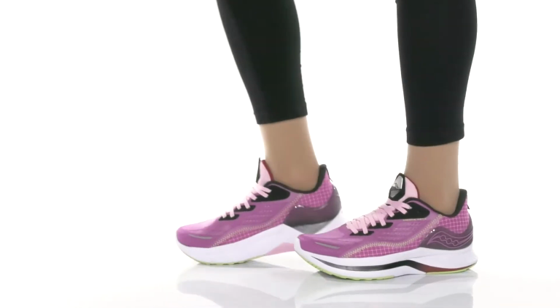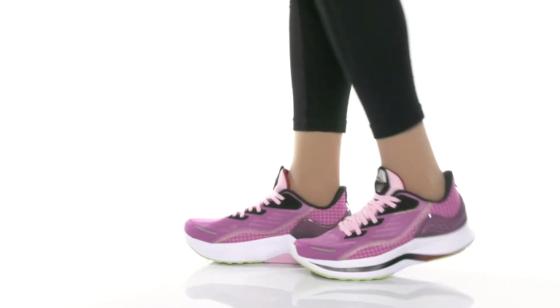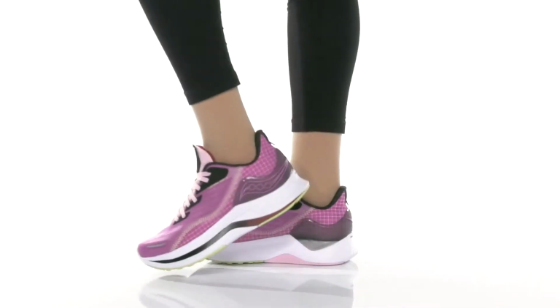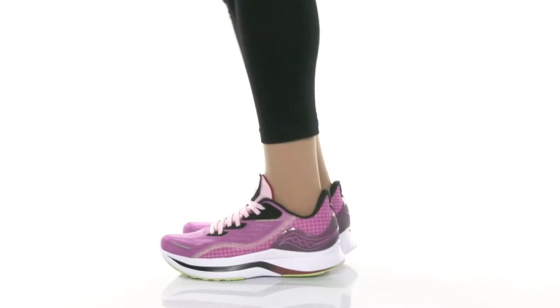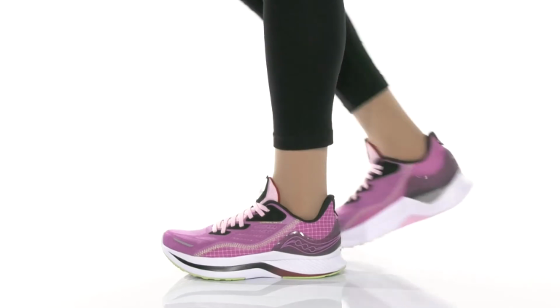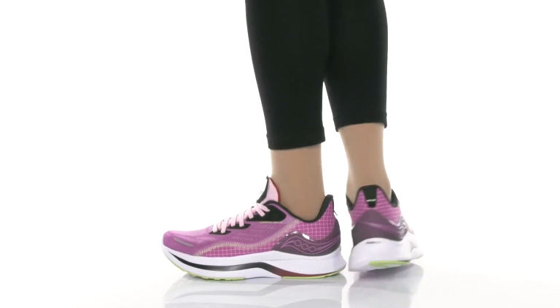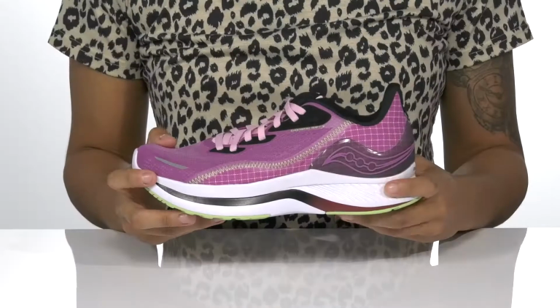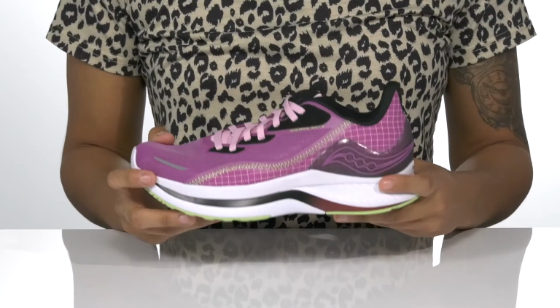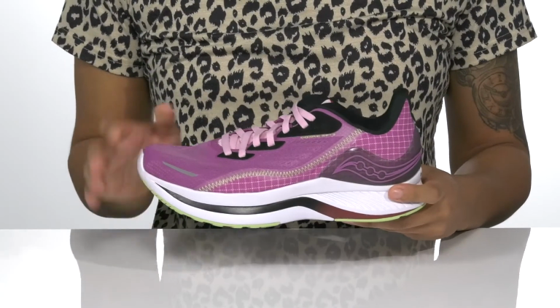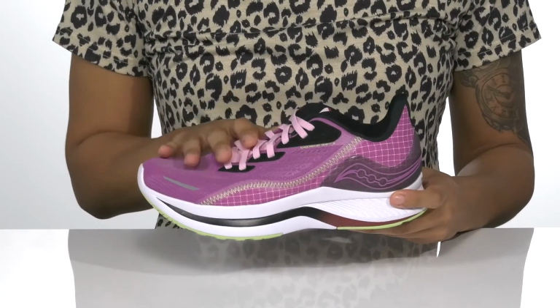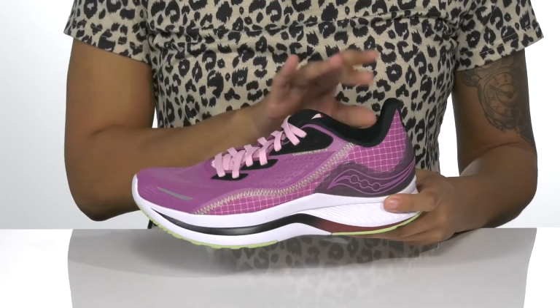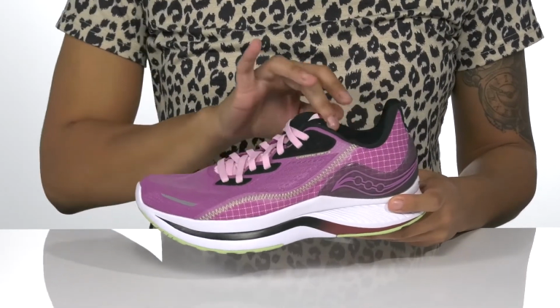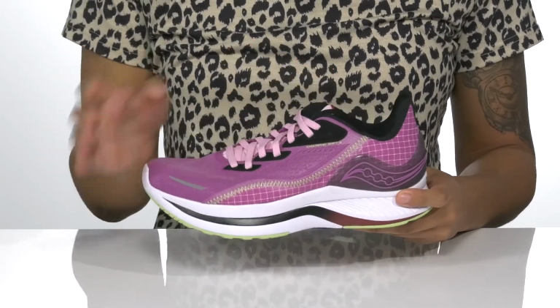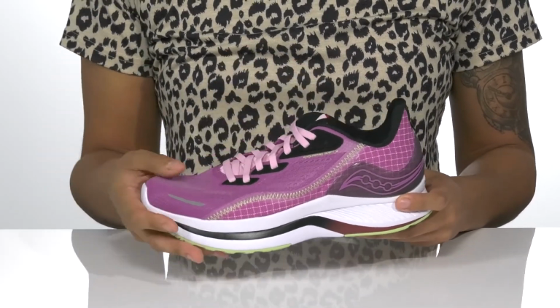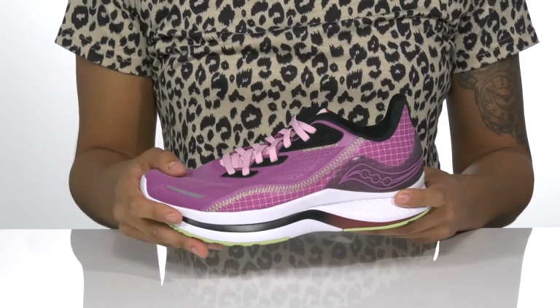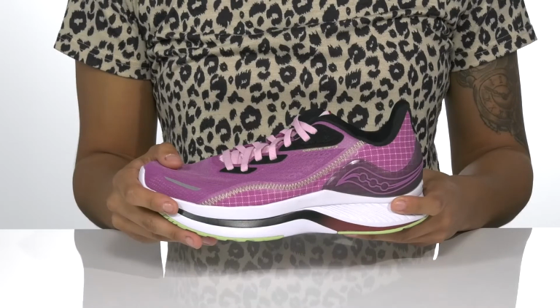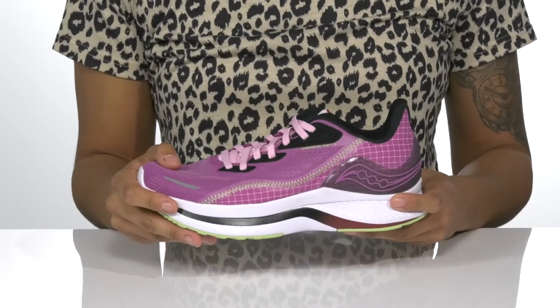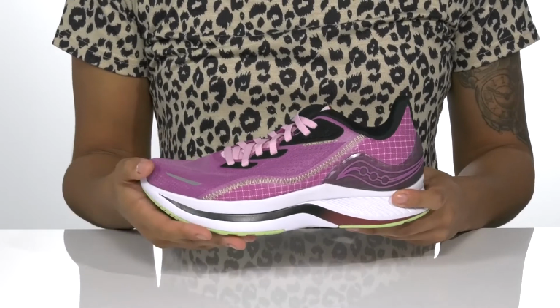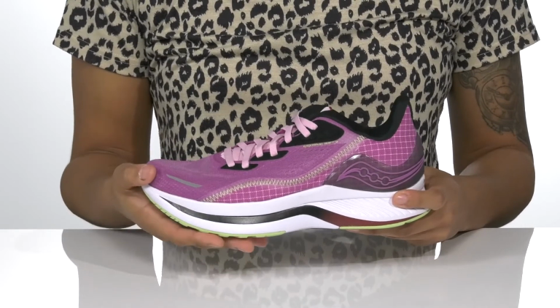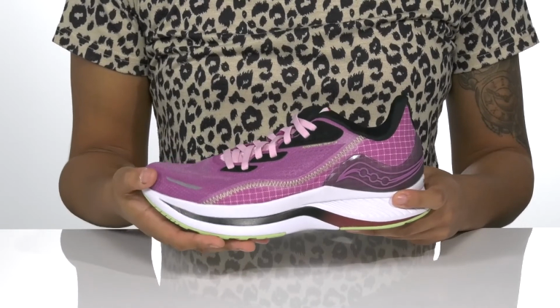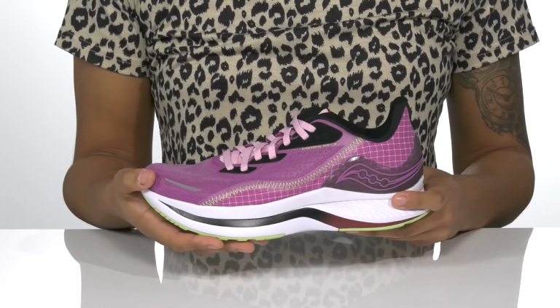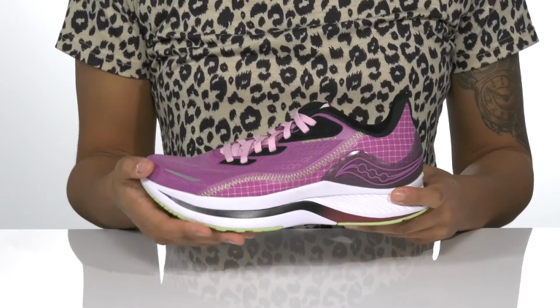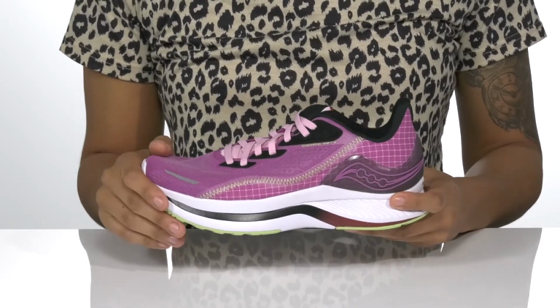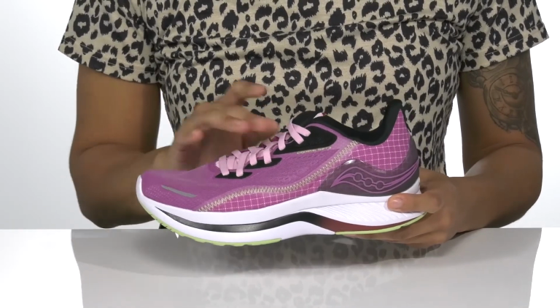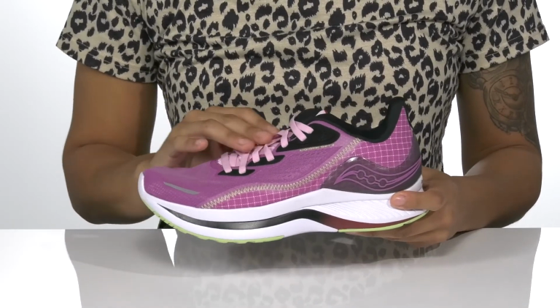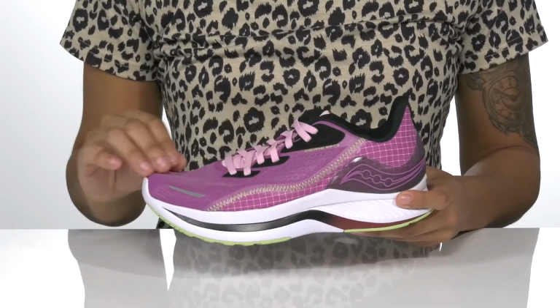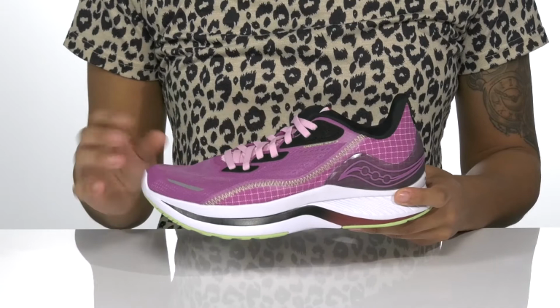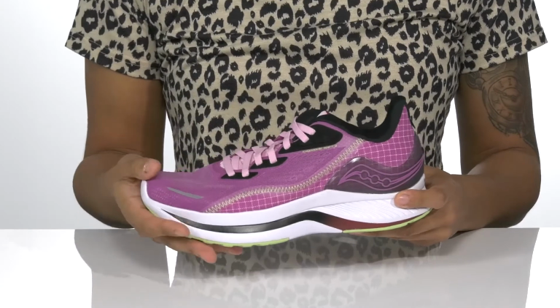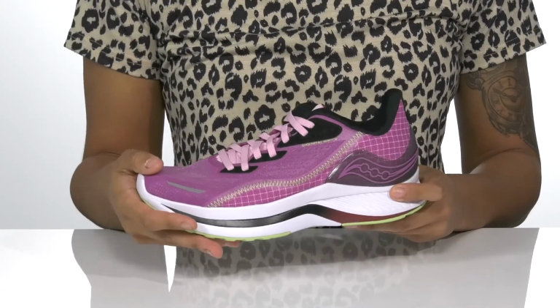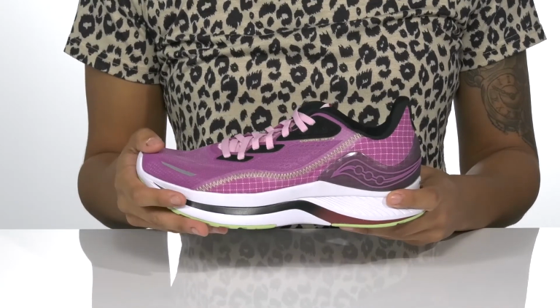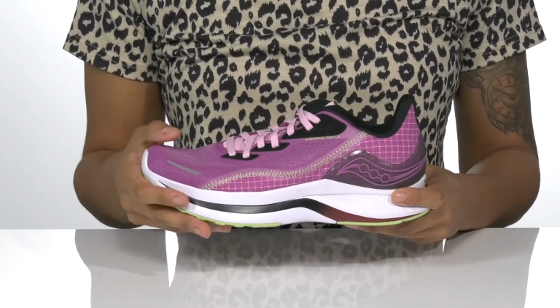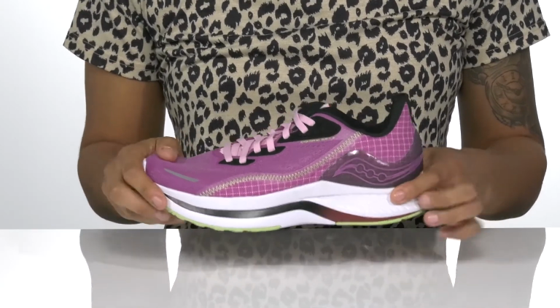Take your run to new heights in these sneakers. They have a textile upper and lining that feels so good against the skin. They come in multiple different colorways, and this one is the Razzle in Limelight — I just love these colors. Inside,